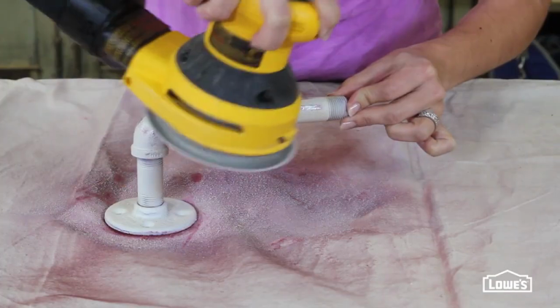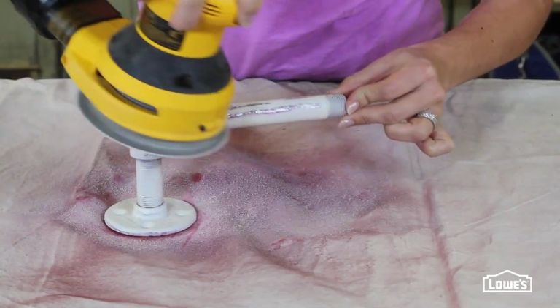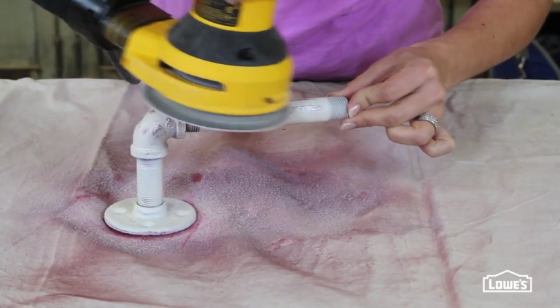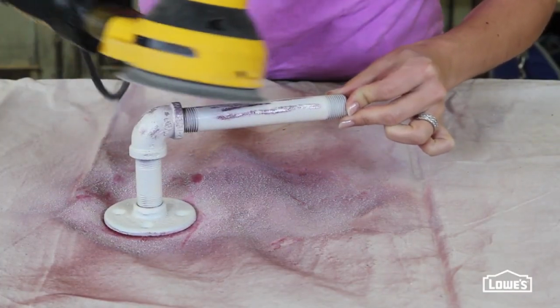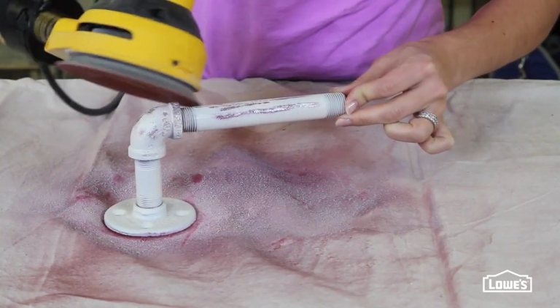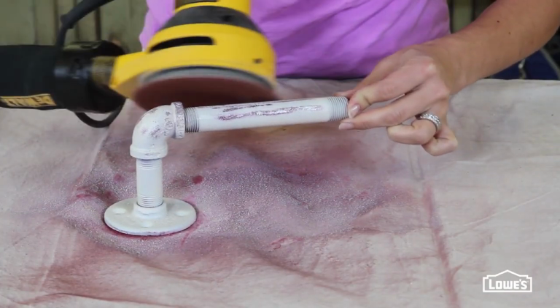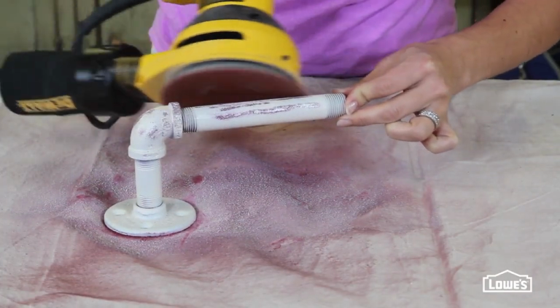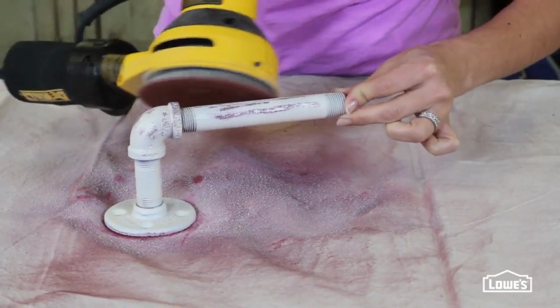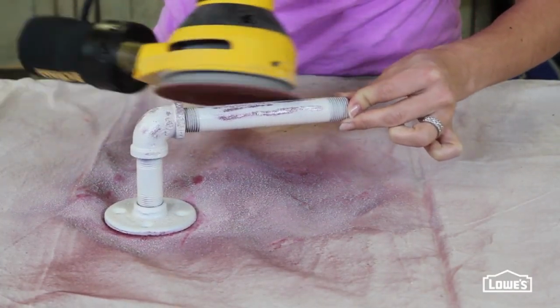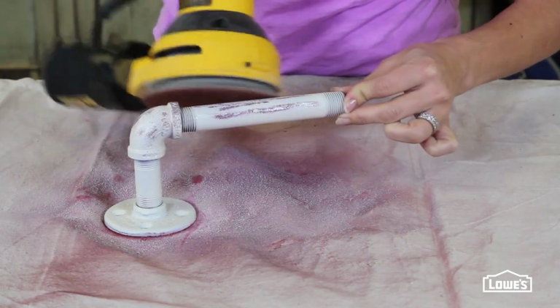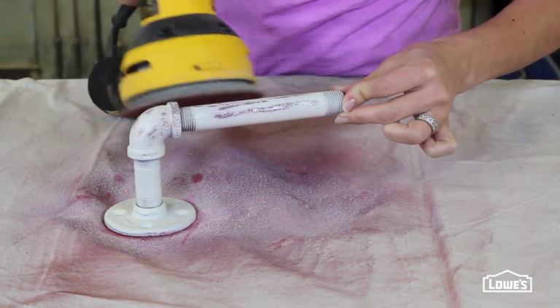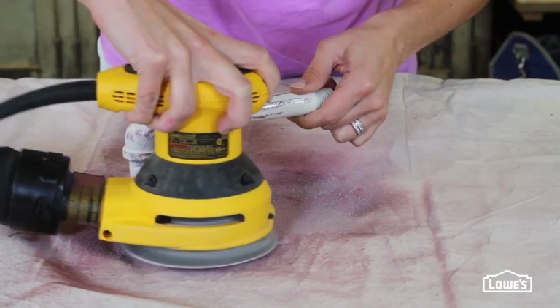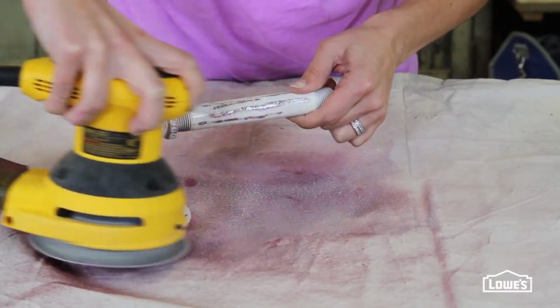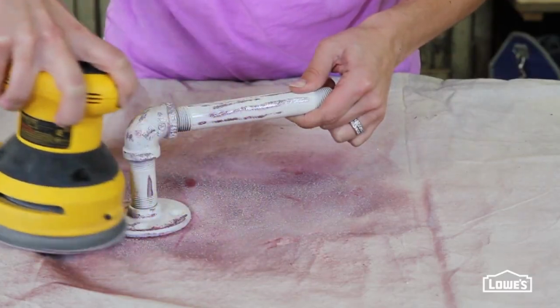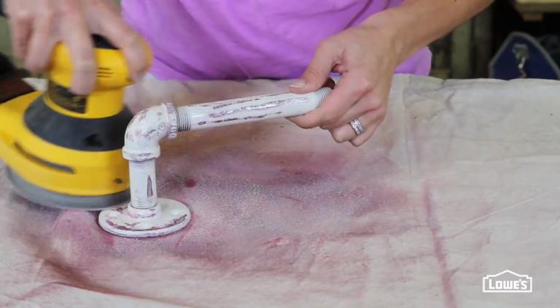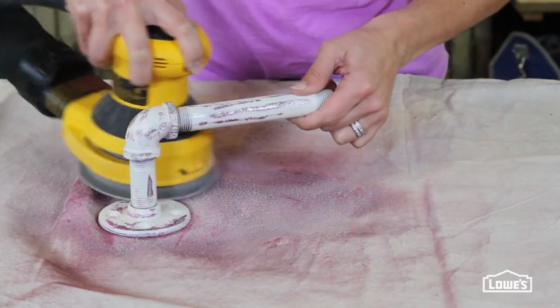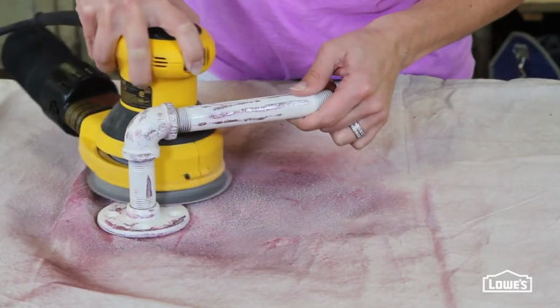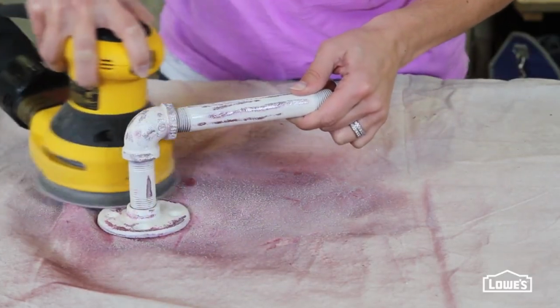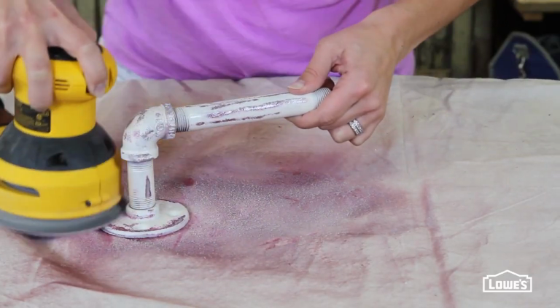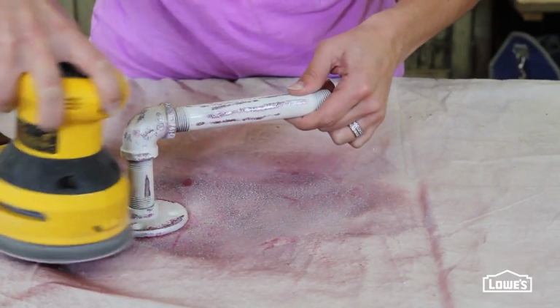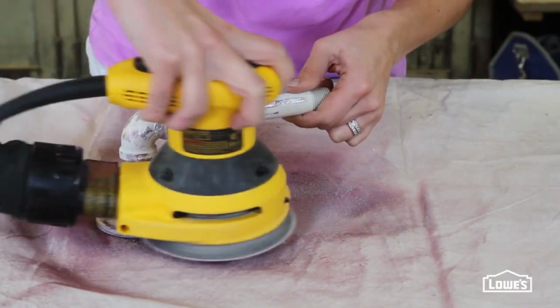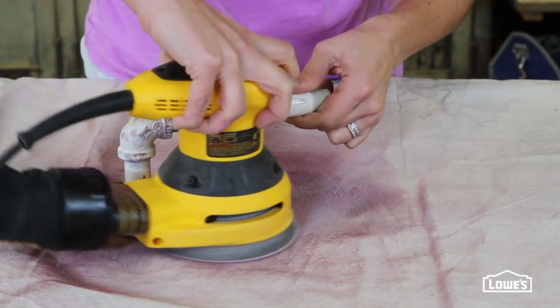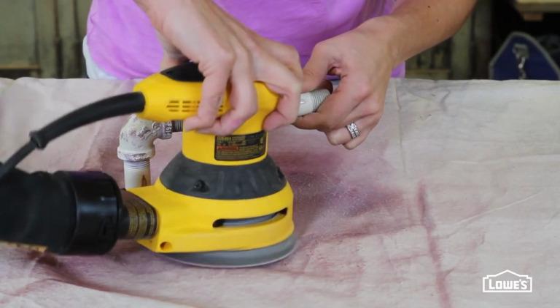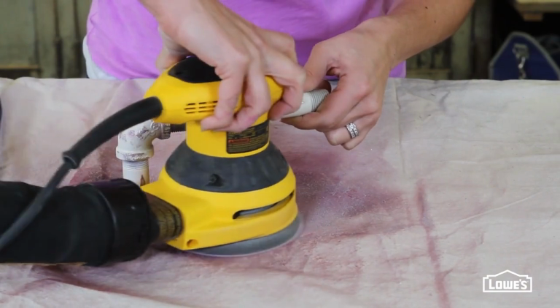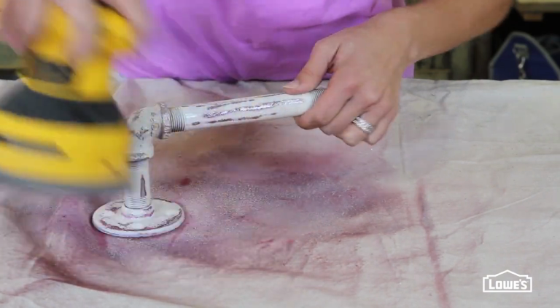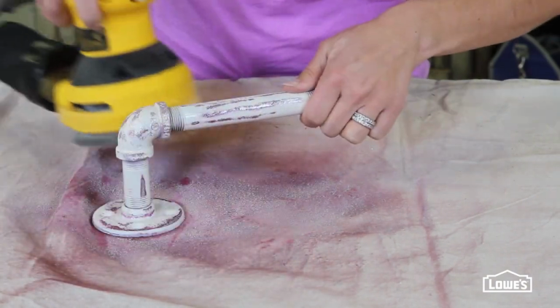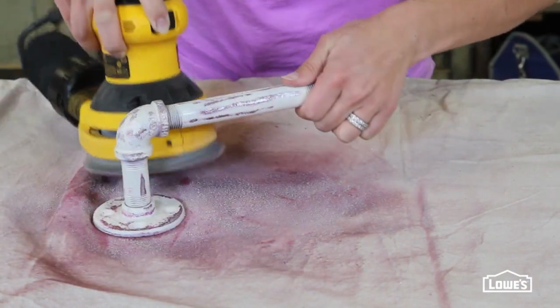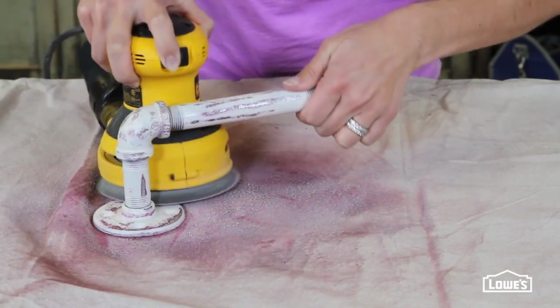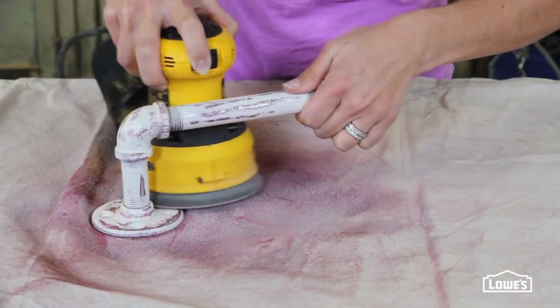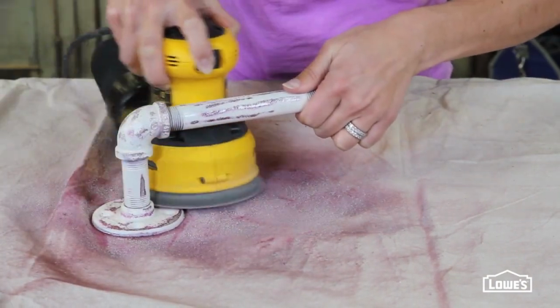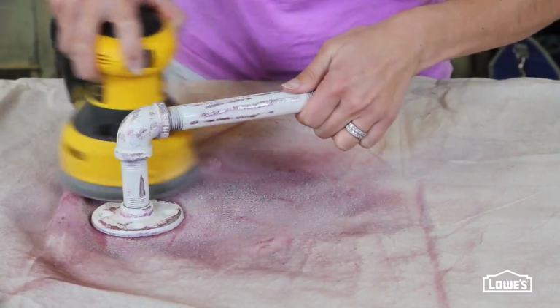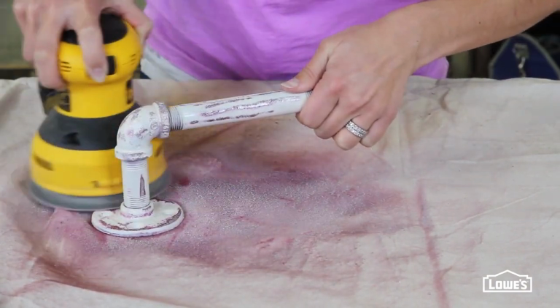Using an 80-grit disc on a random orbital sander, distress the pipe, sanding through to bare metal in a random pattern. Focus on areas that would naturally get wear, like areas with texture or raised lettering.